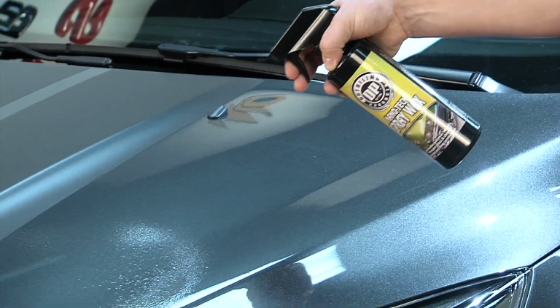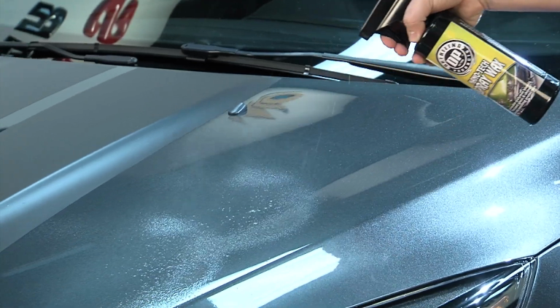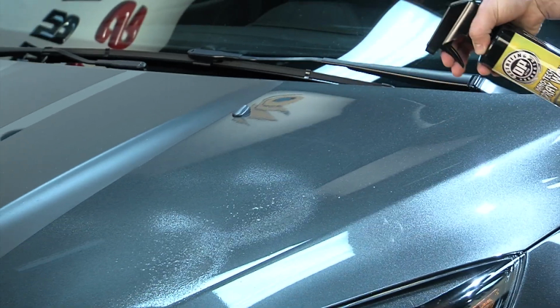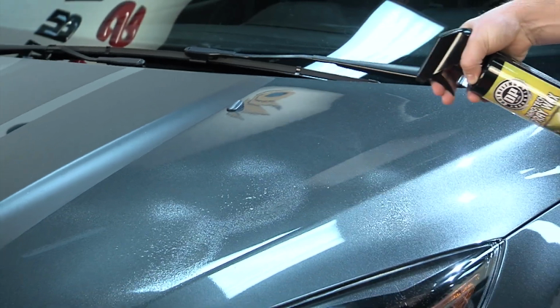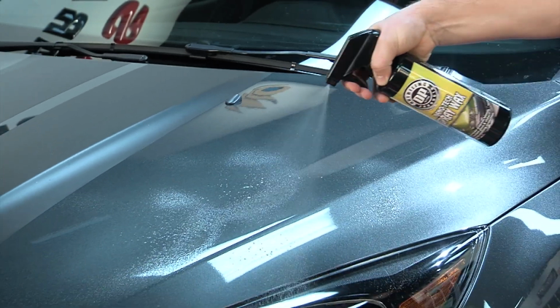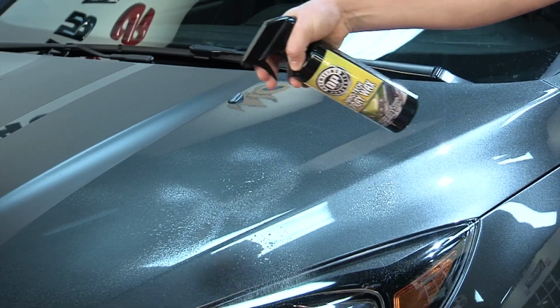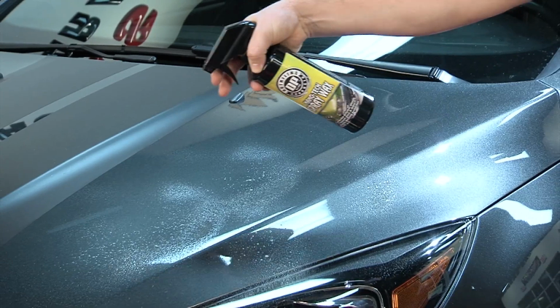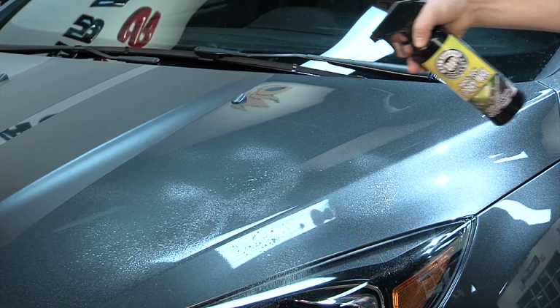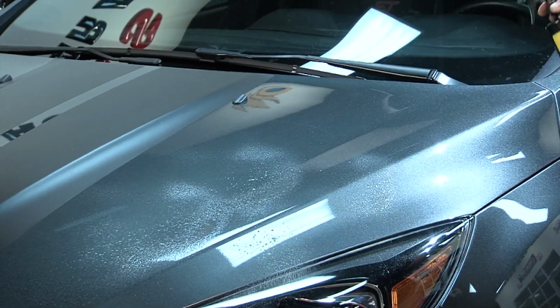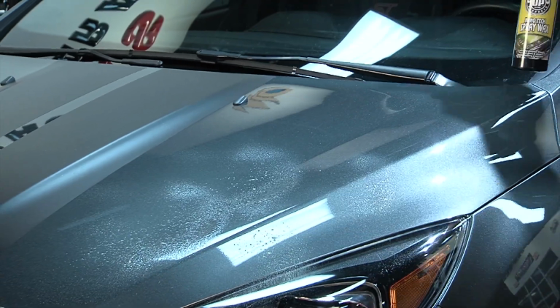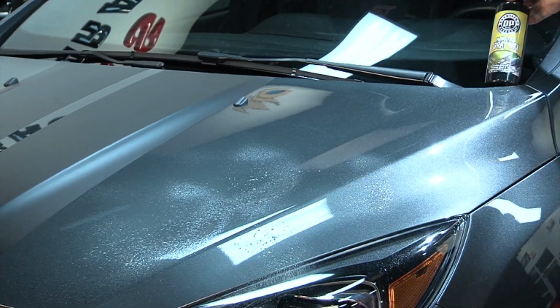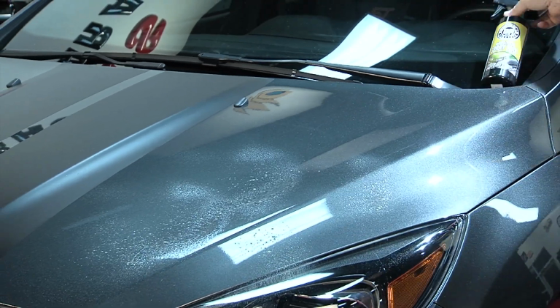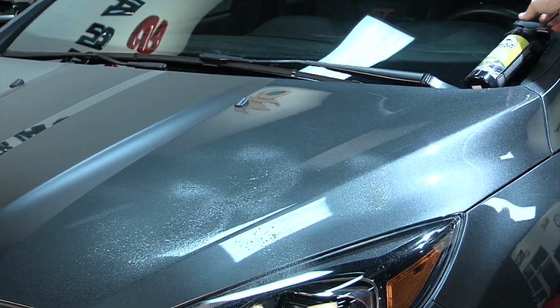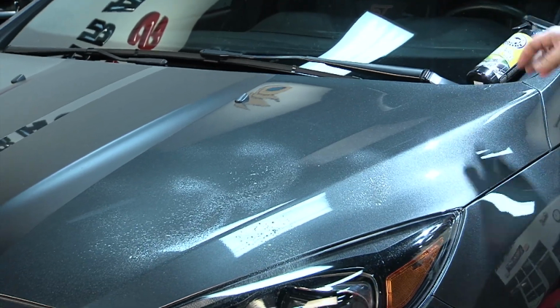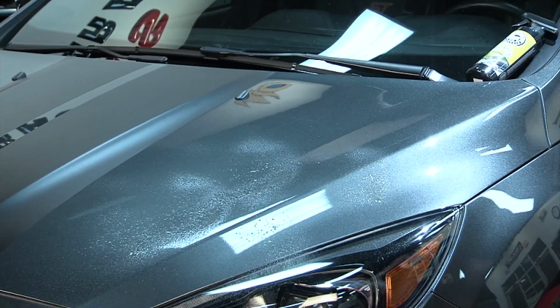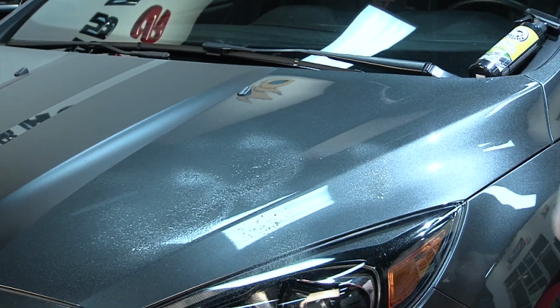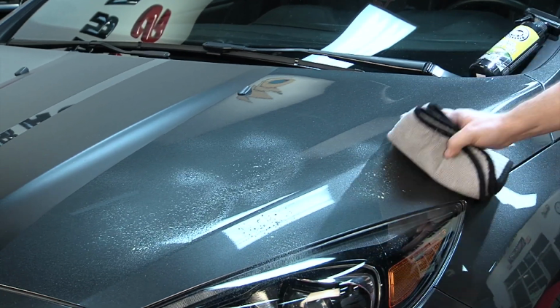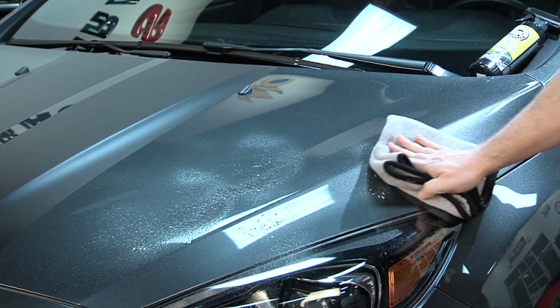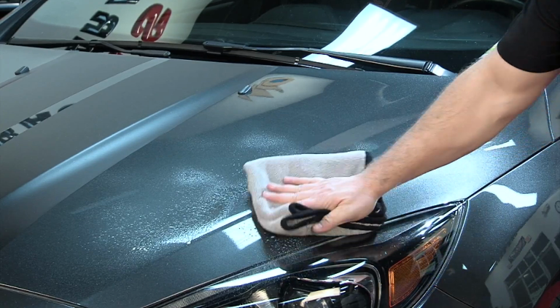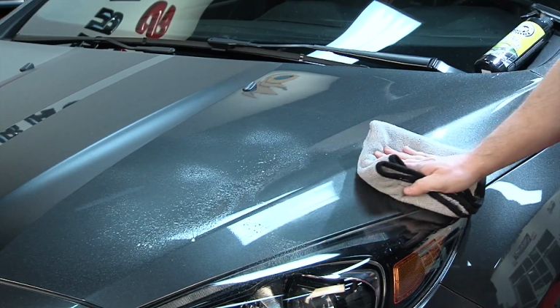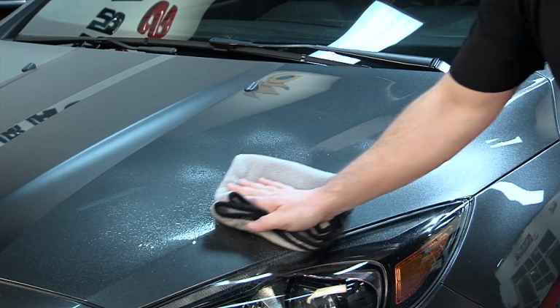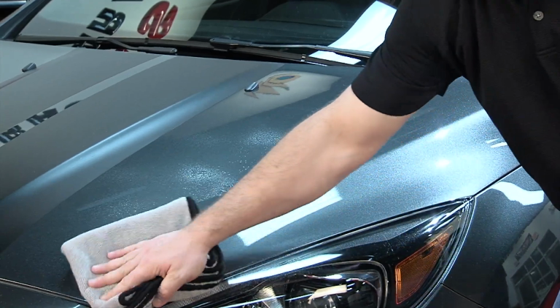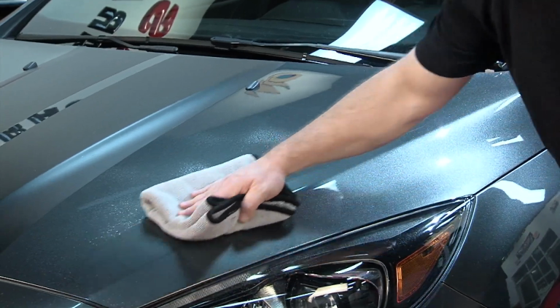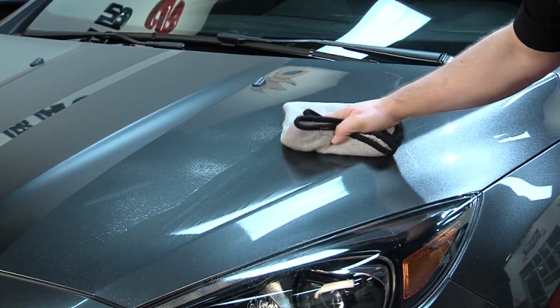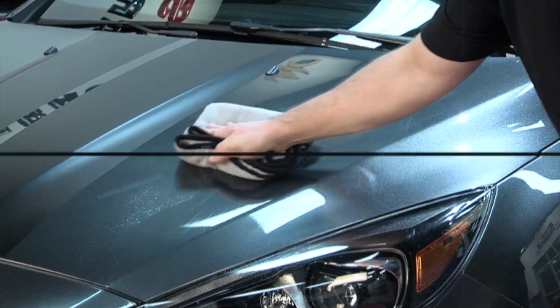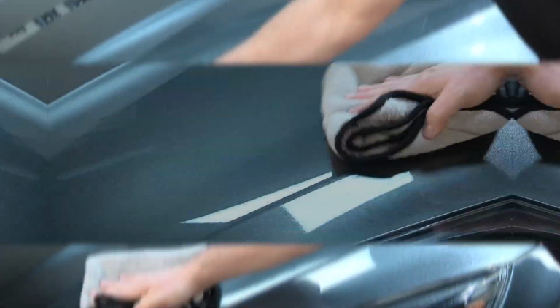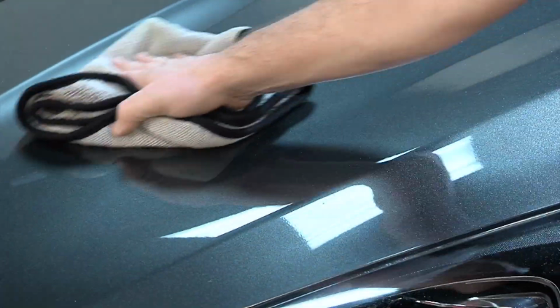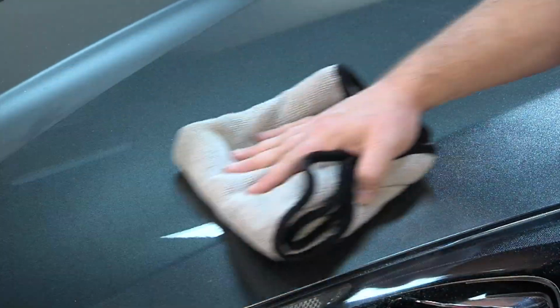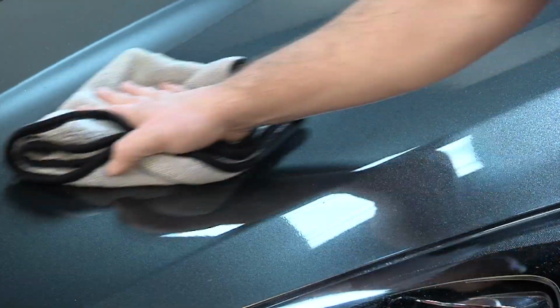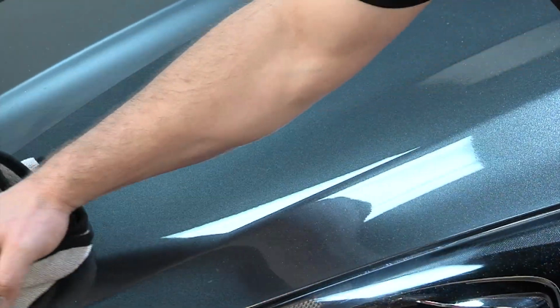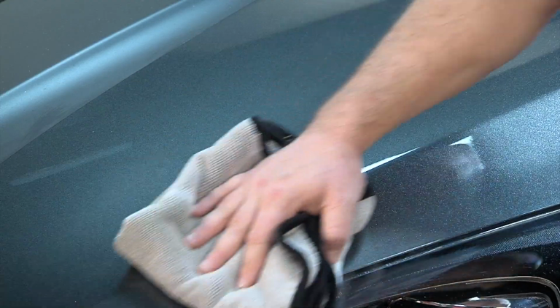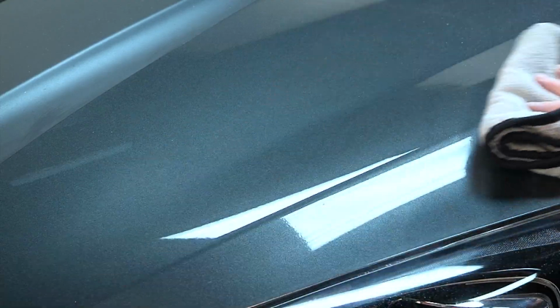First, wash and dry your vehicle before application. Spray DP Nanotech Spray Wax directly onto the surface, working on a 2x2 square foot panel at a time. Use a clean microfiber buffing towel to buff off excess product.